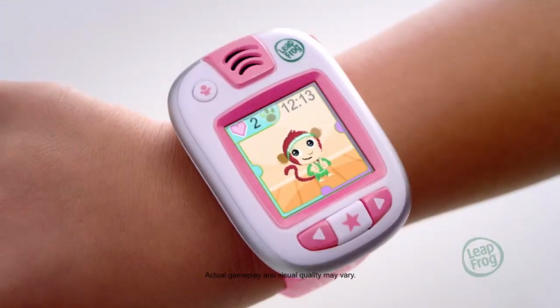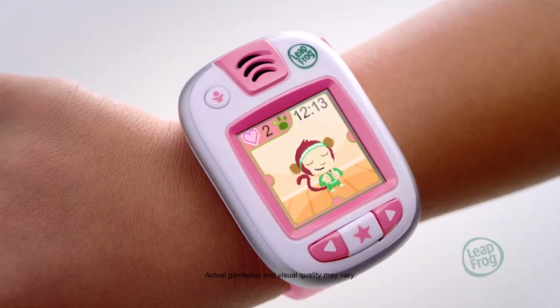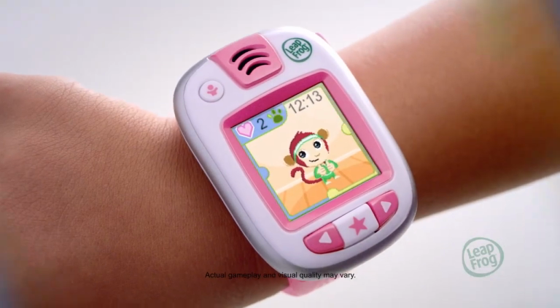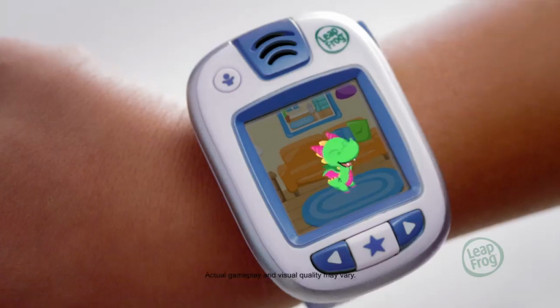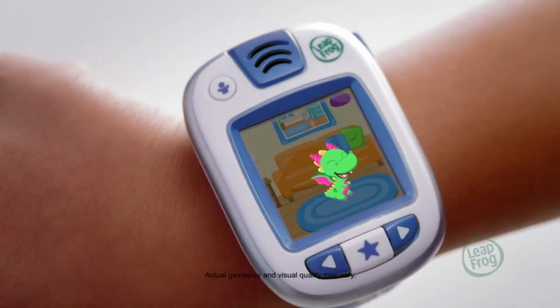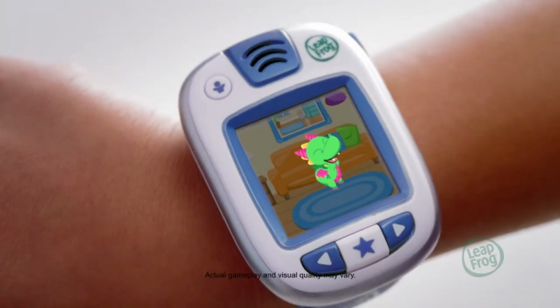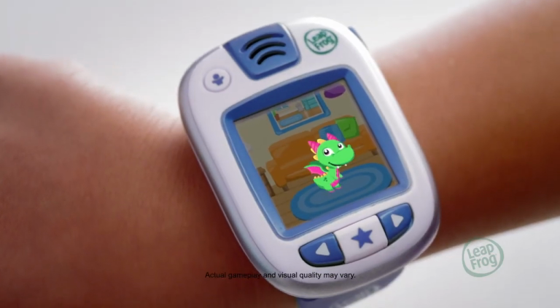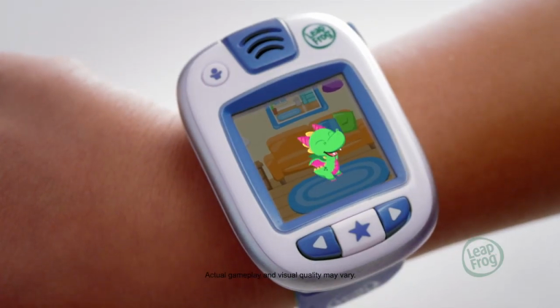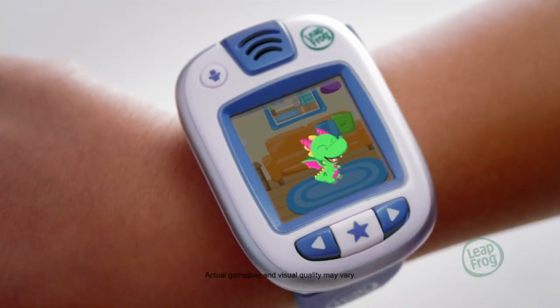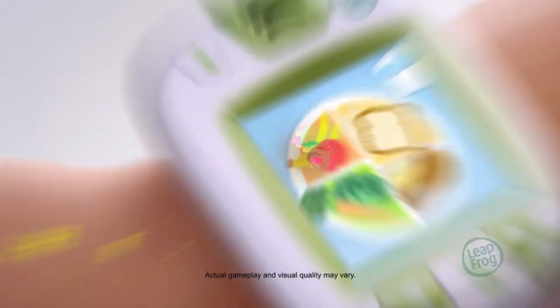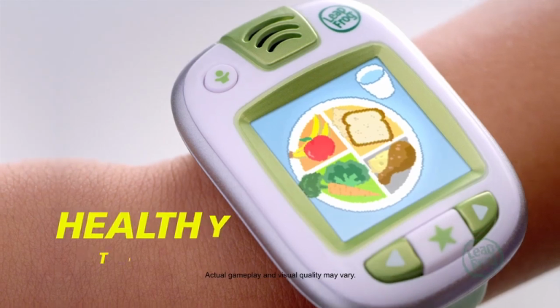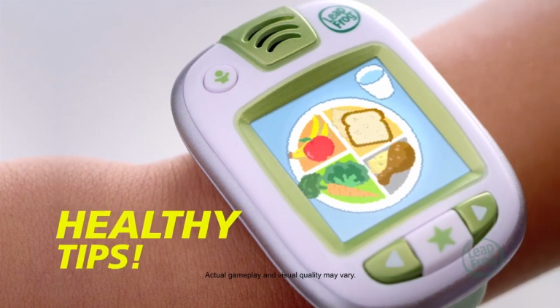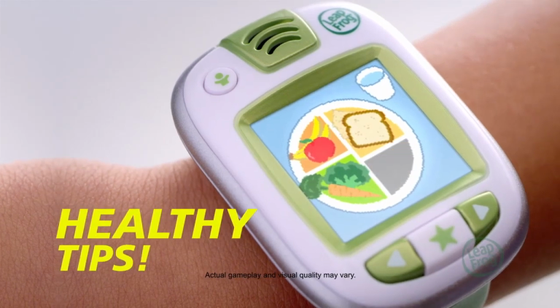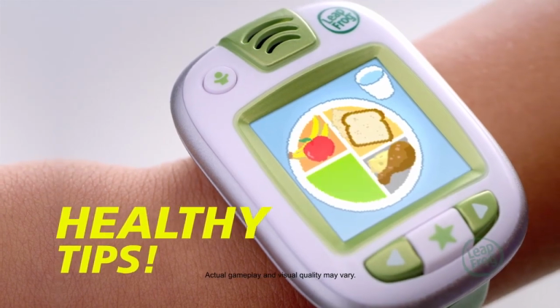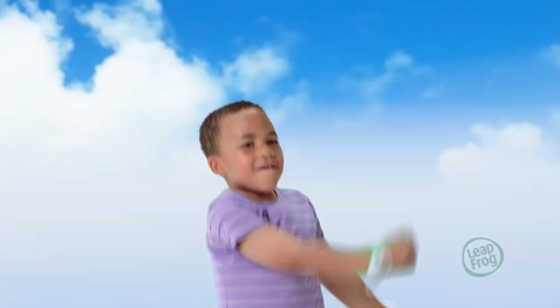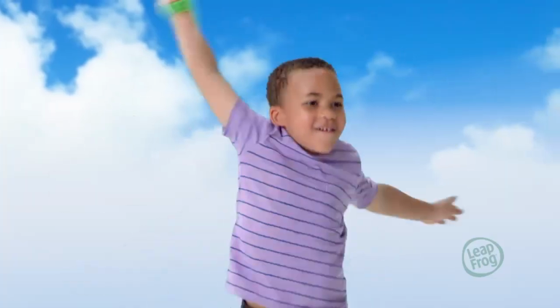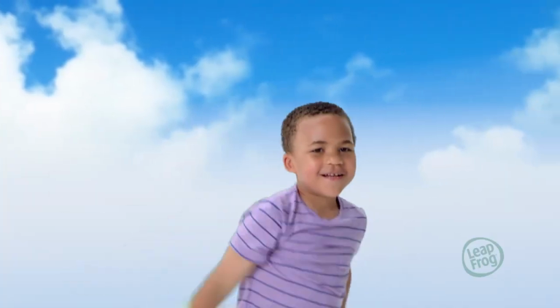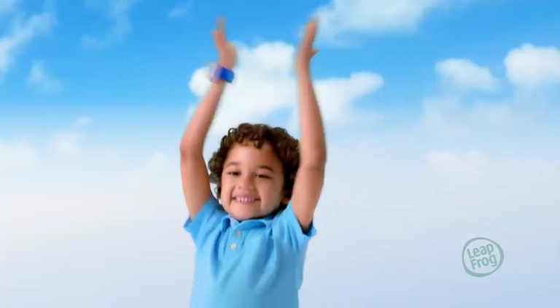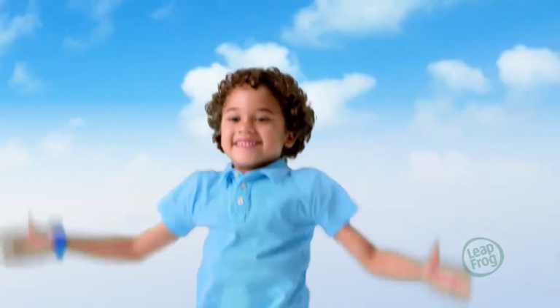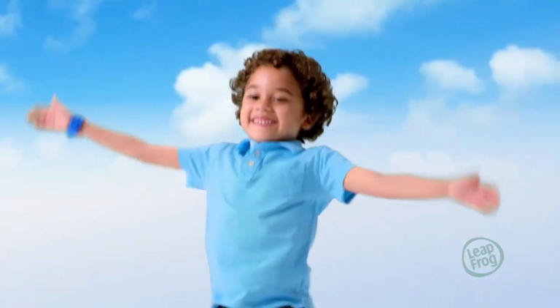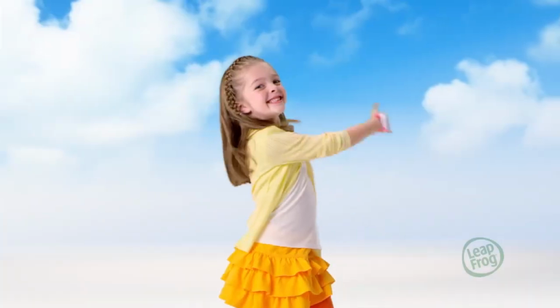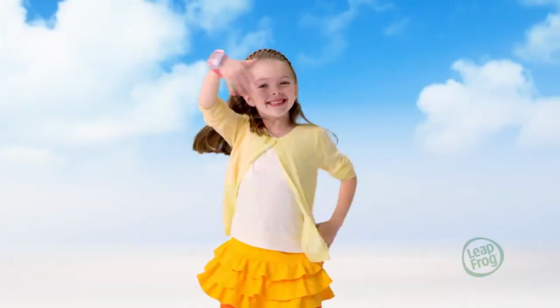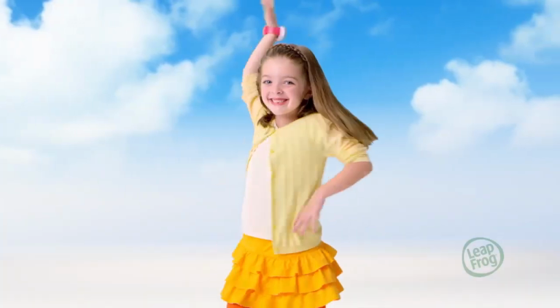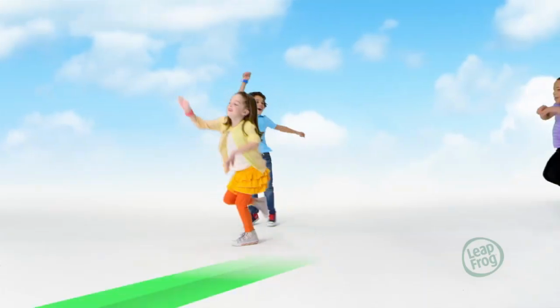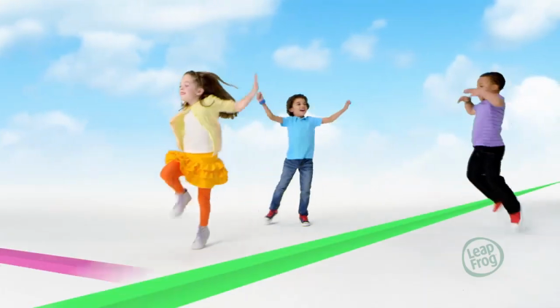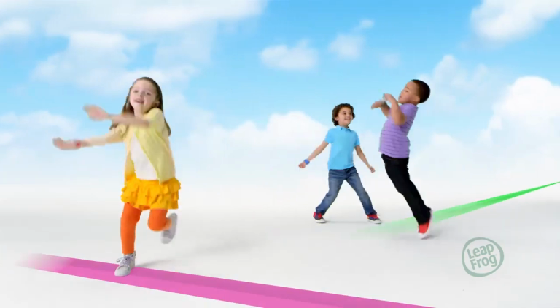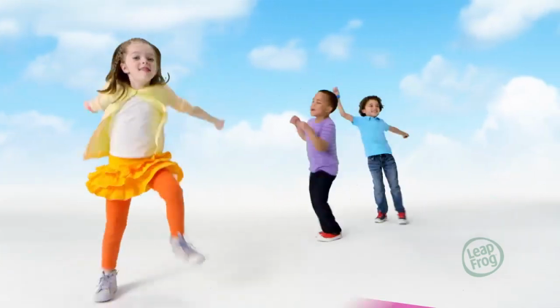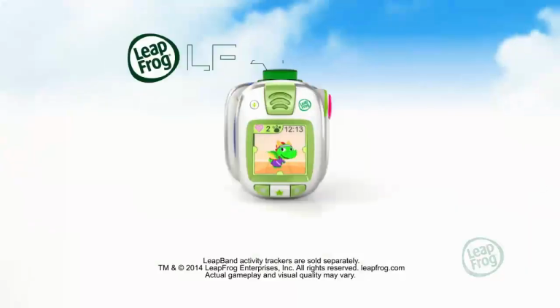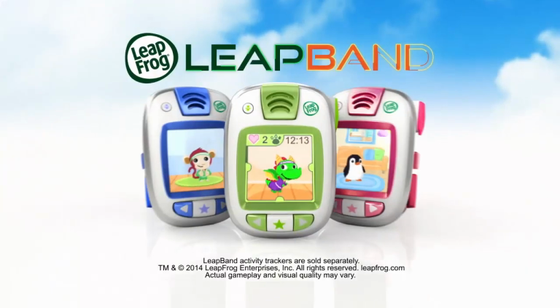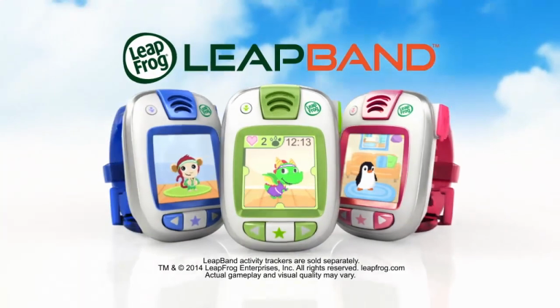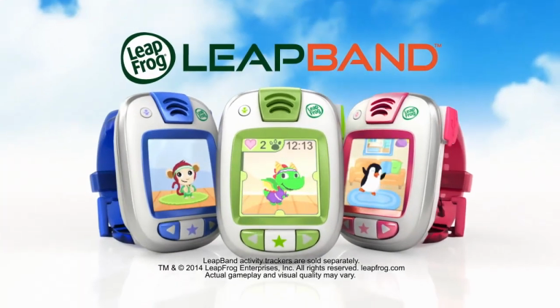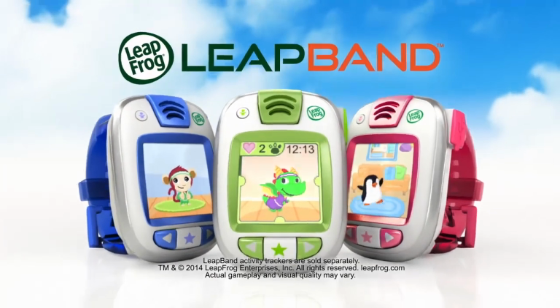There are so many ways to play, kids will love having fun while getting healthy tips. So get up, get moving, and get active. It's fit made fun. Leap Band from LeapFrog.